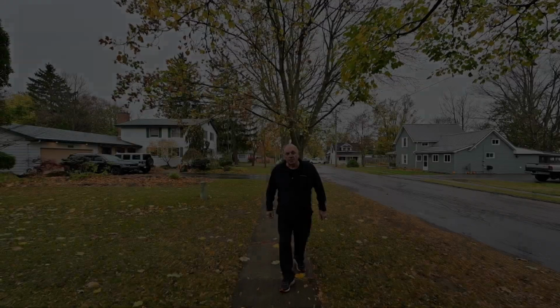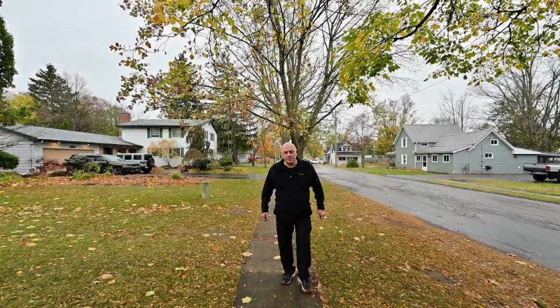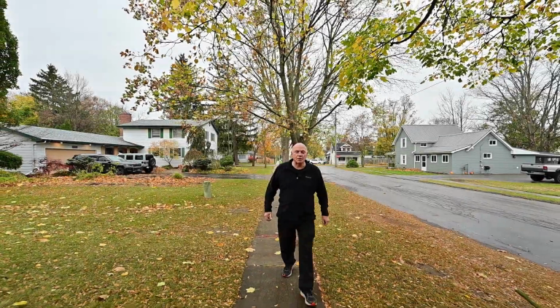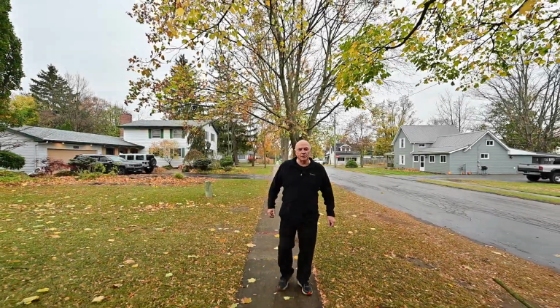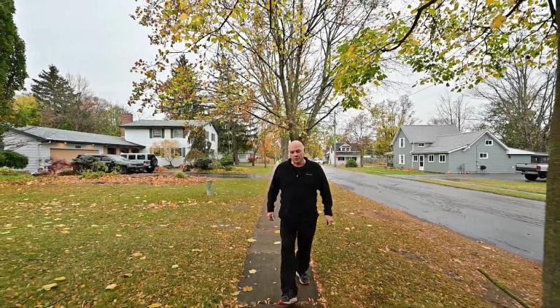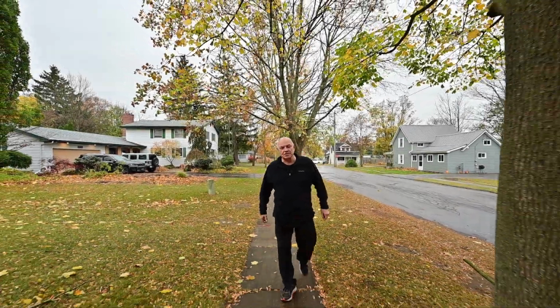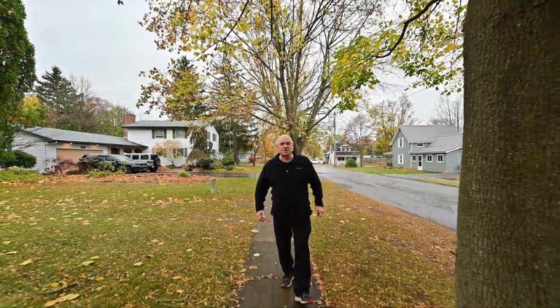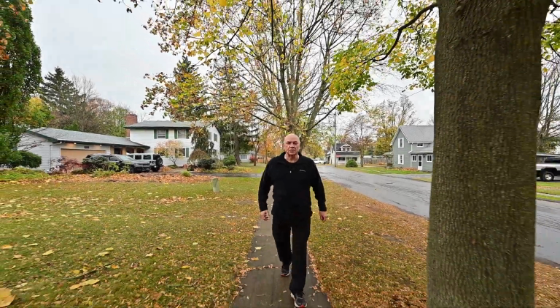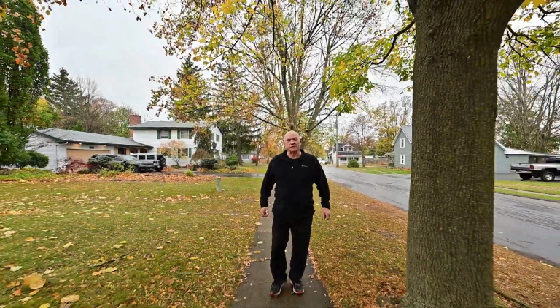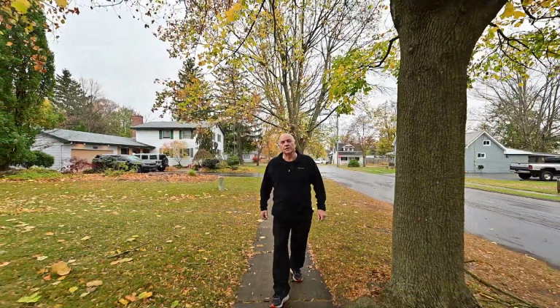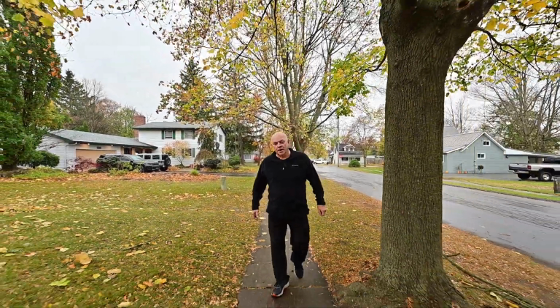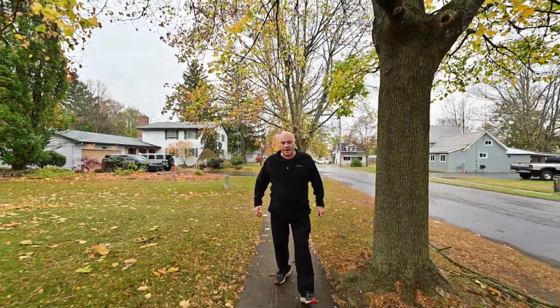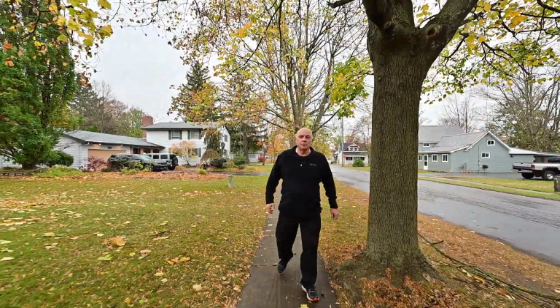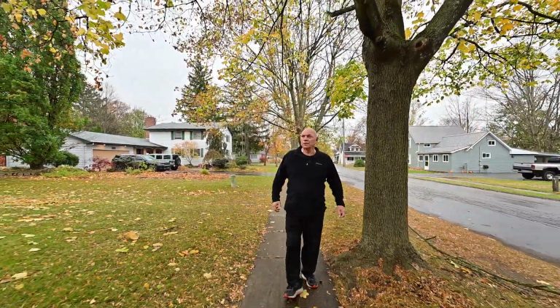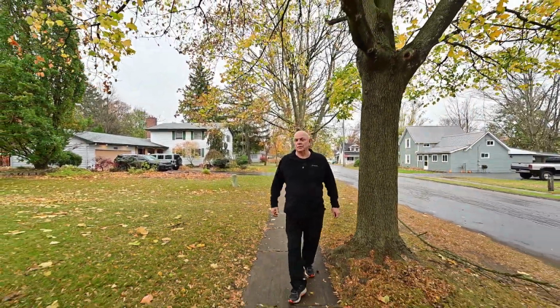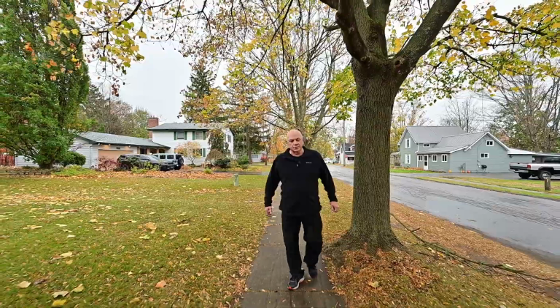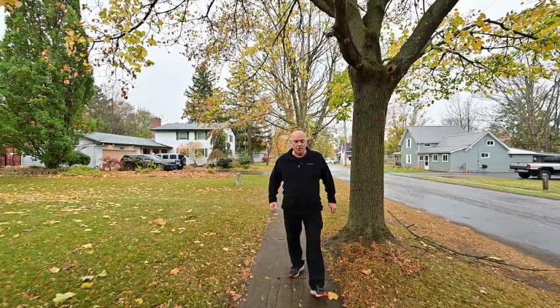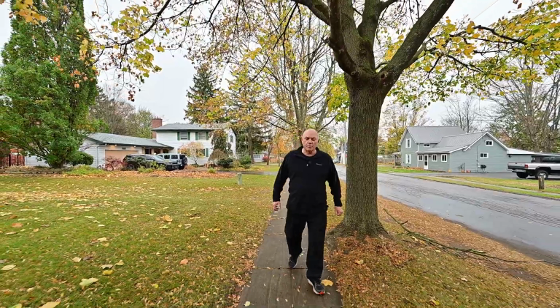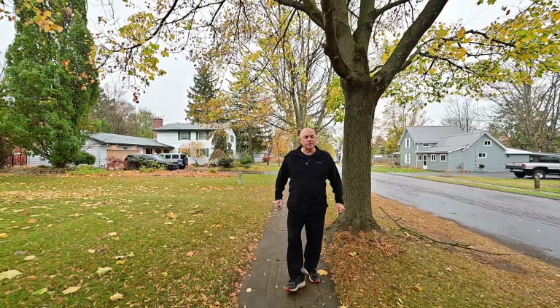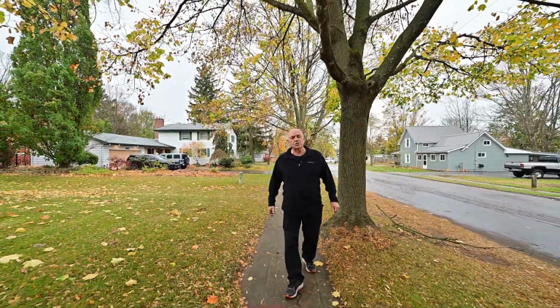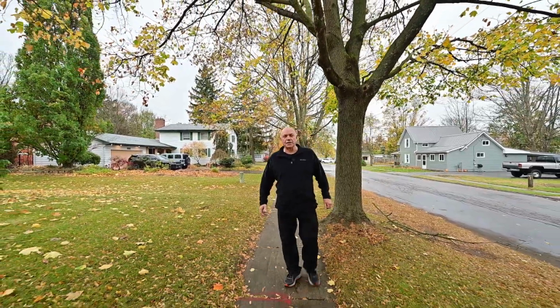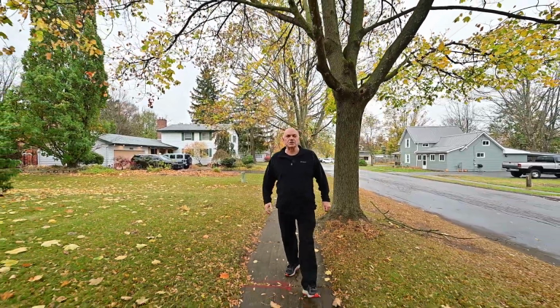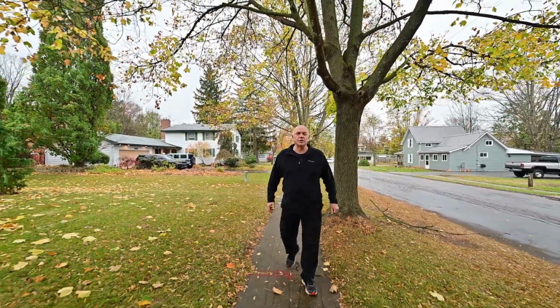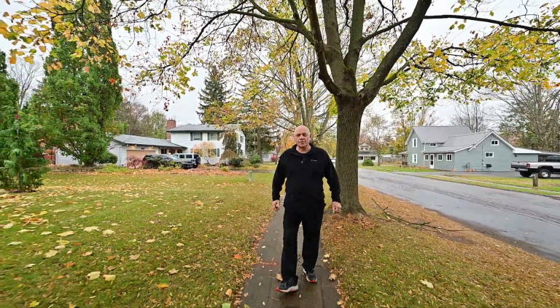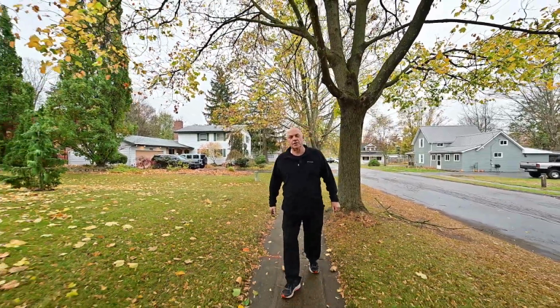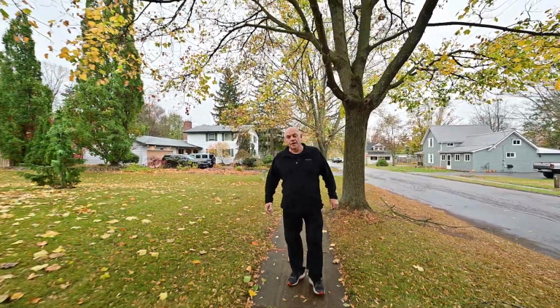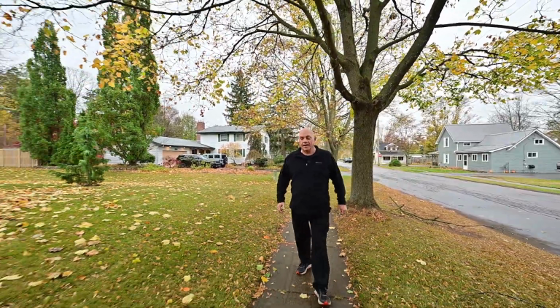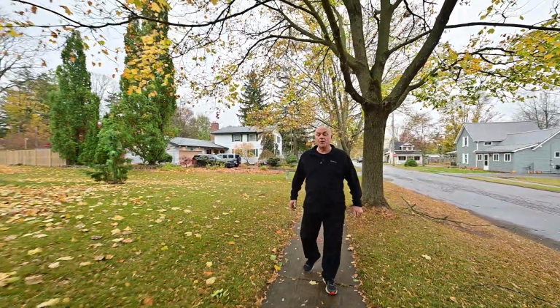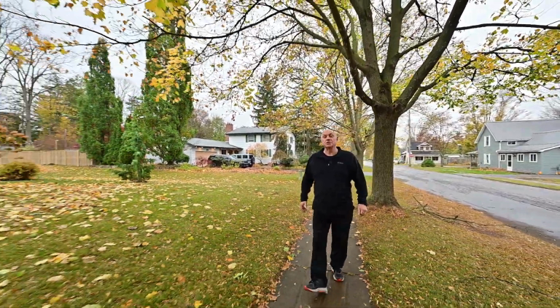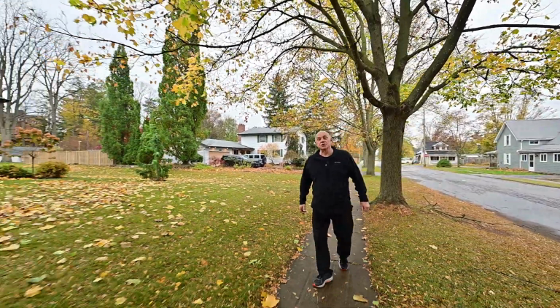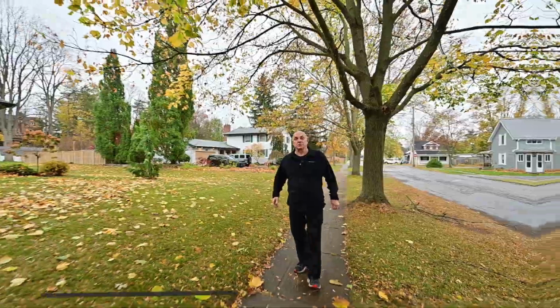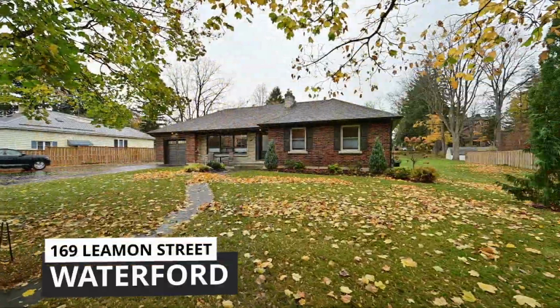I'm Brian Holden from REMAX Twin City in Brantford. I have a beautiful home on a tree-lined street in Waterford, and I want to show it to you right now.